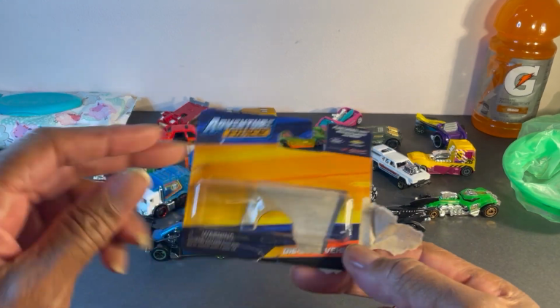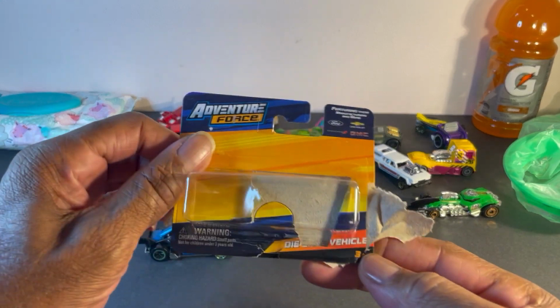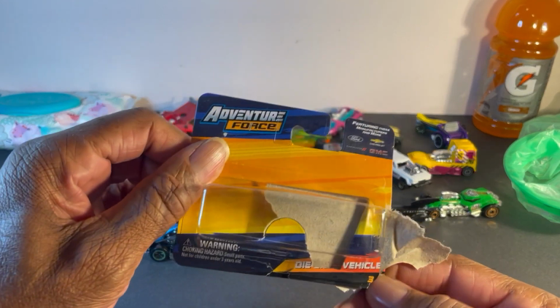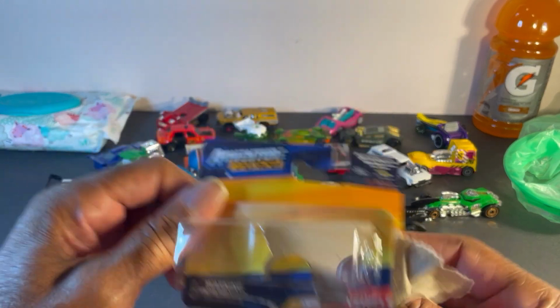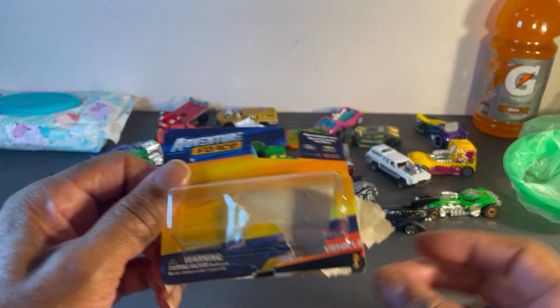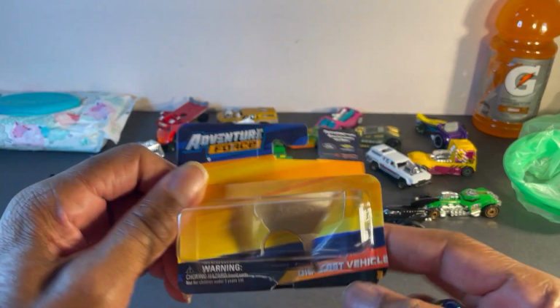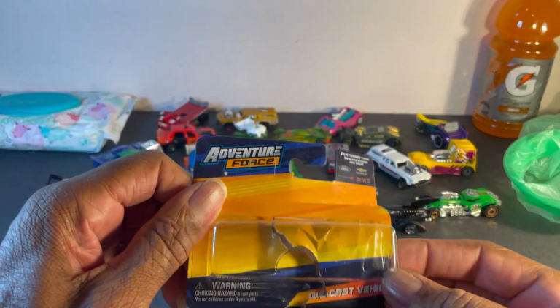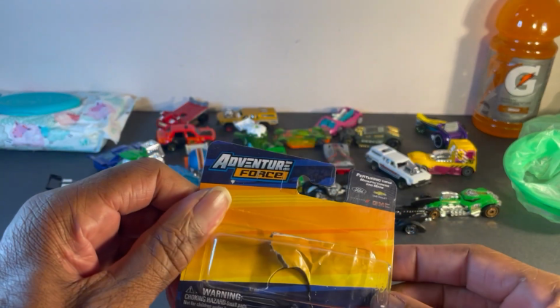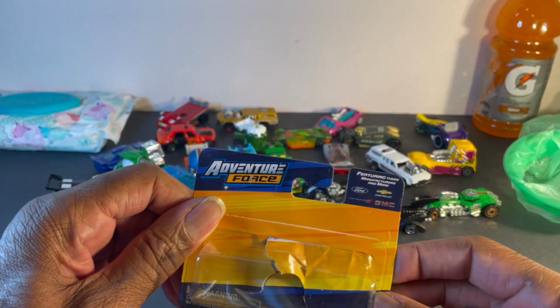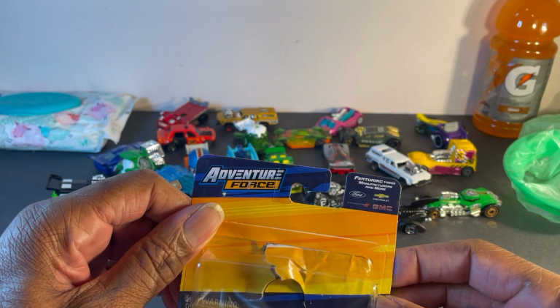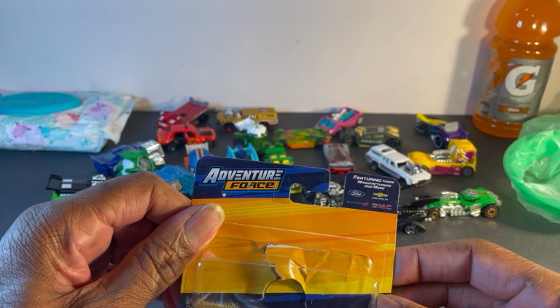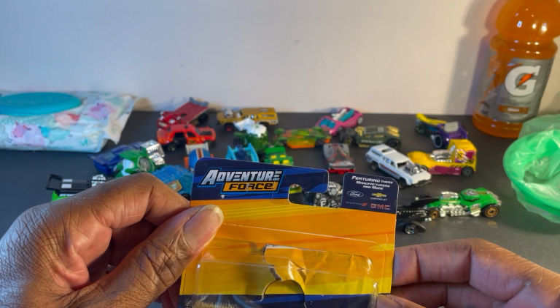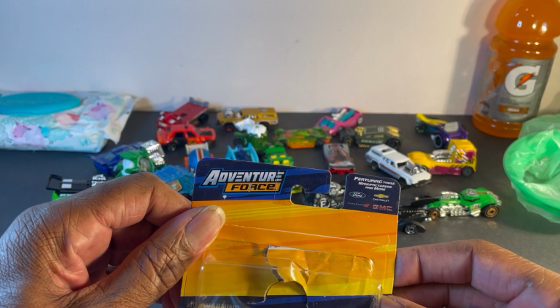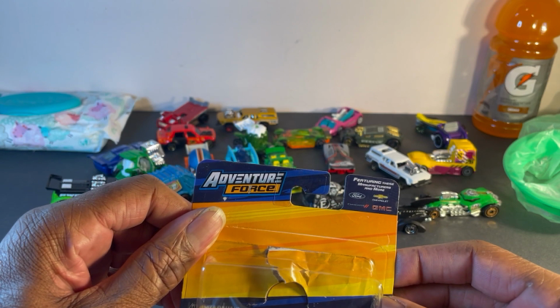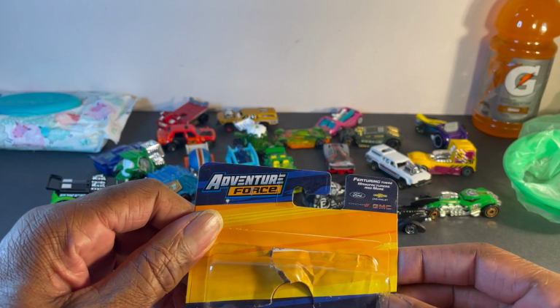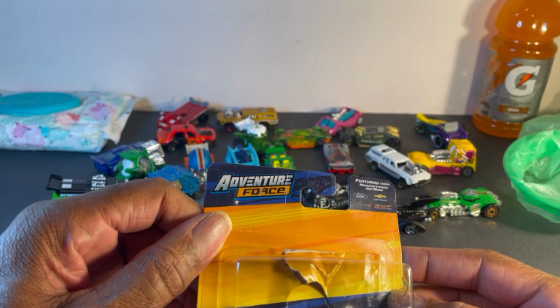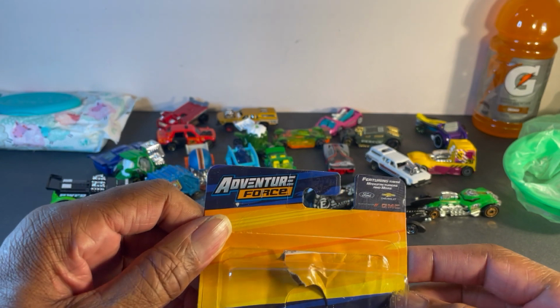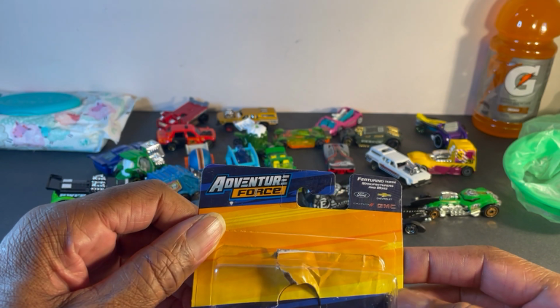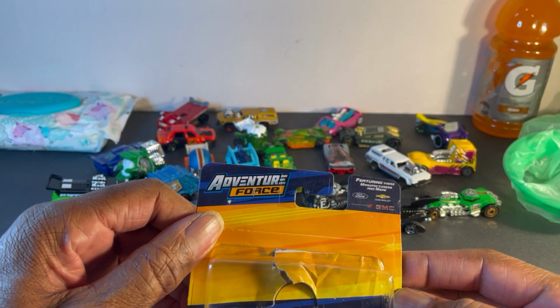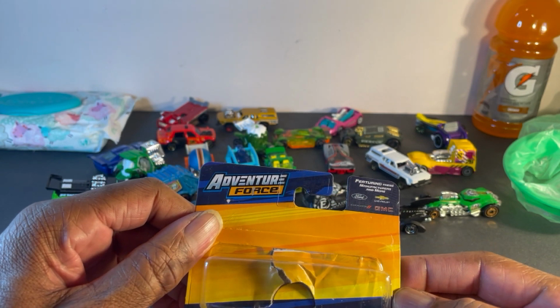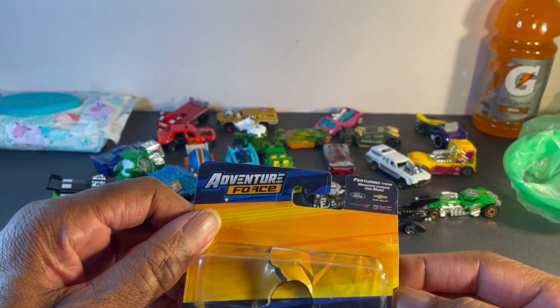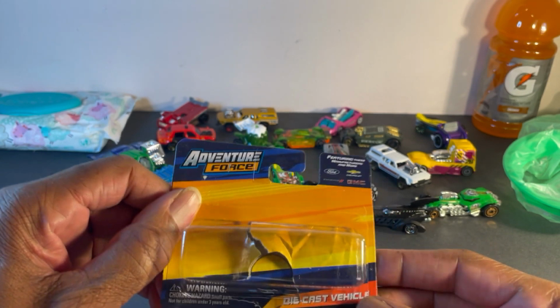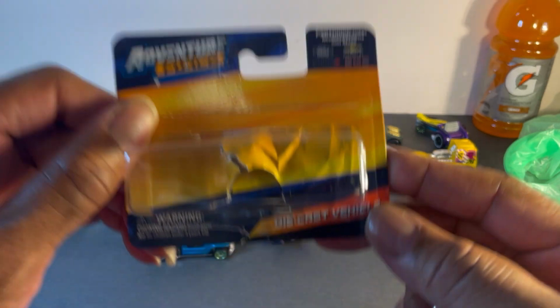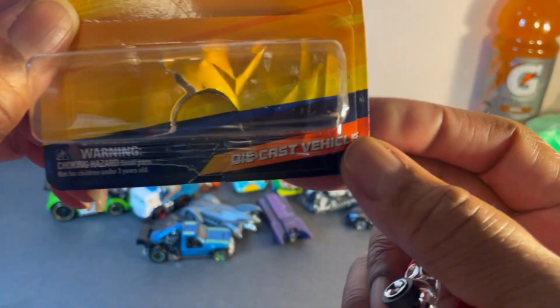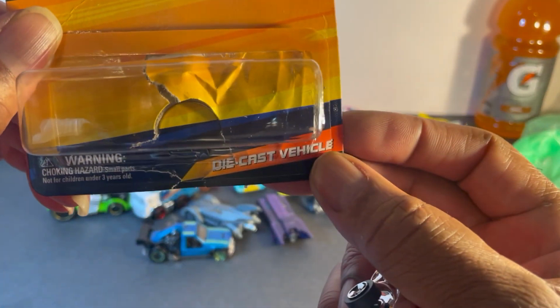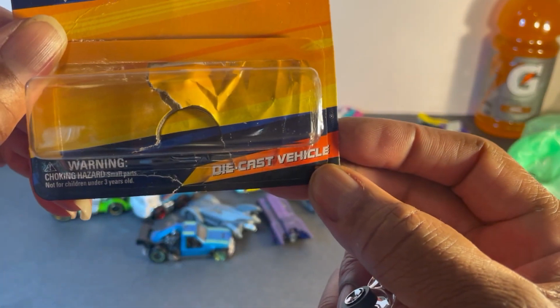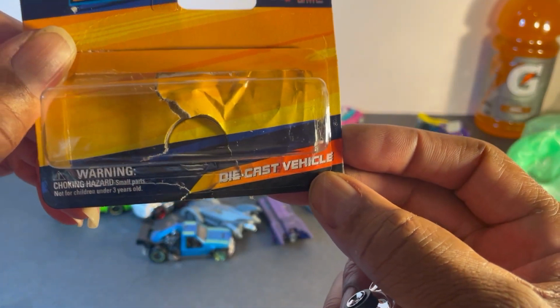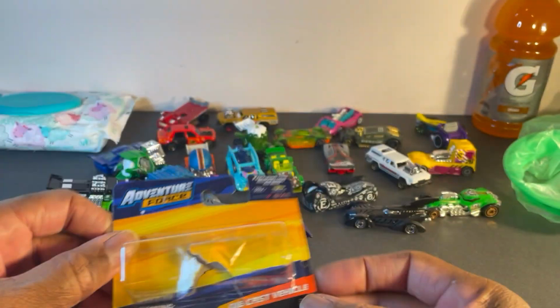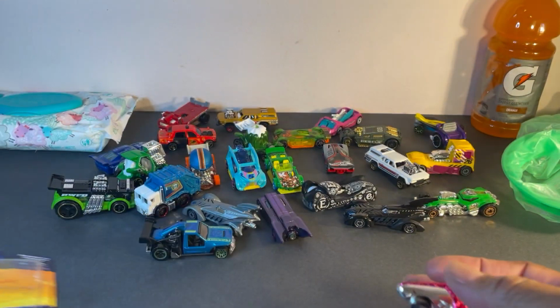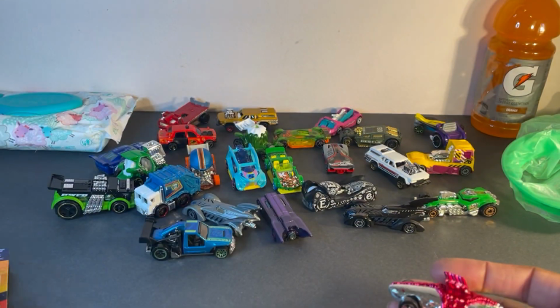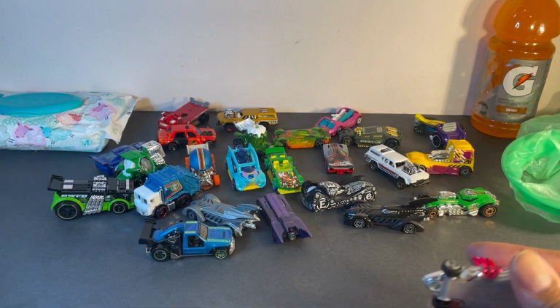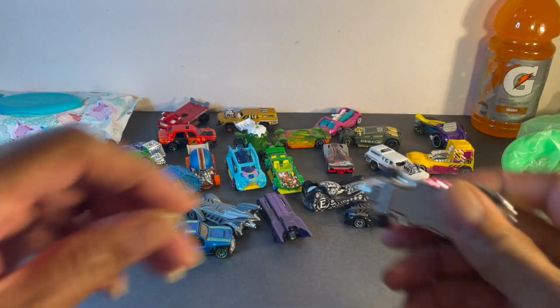What is the name of this thing? So ugly, it doesn't even have a name. Diecast Vehicle — that's the best they could come up with.